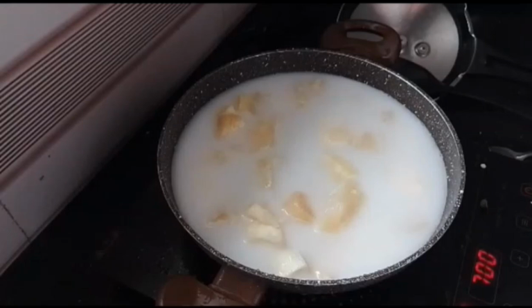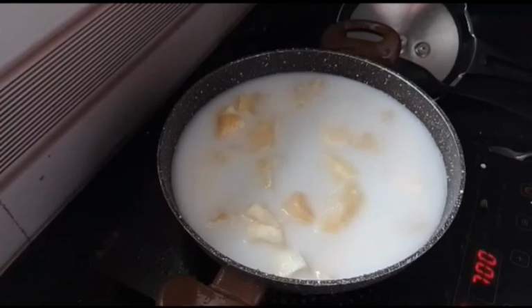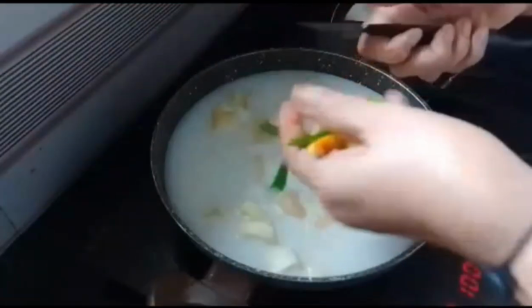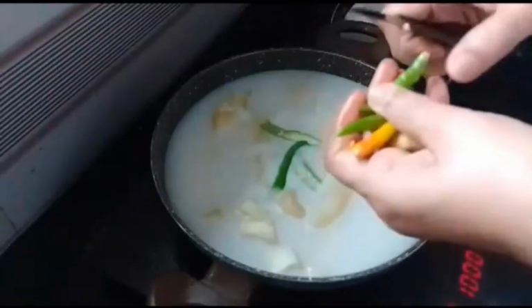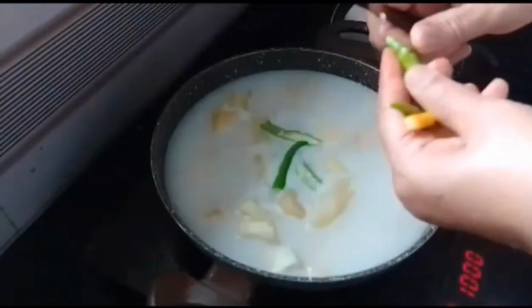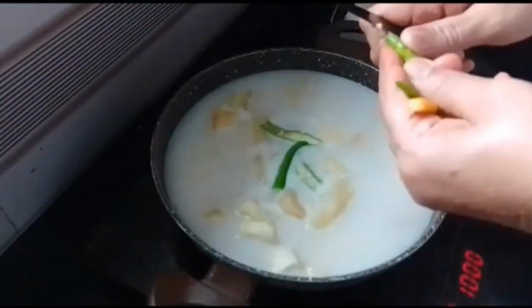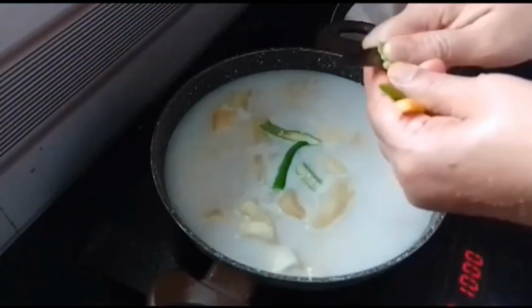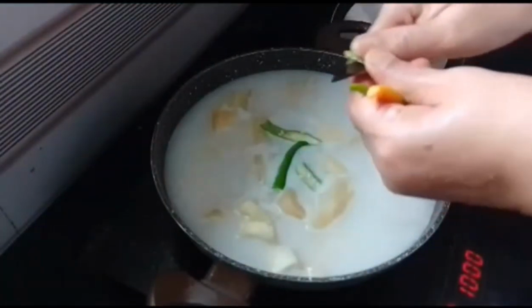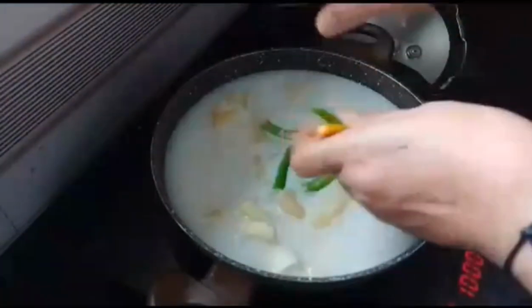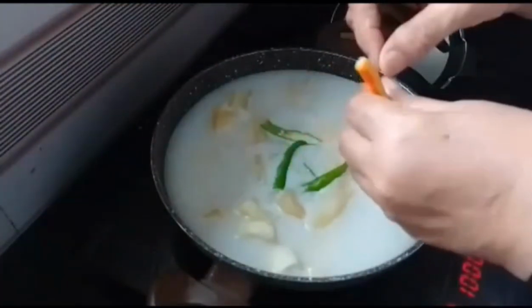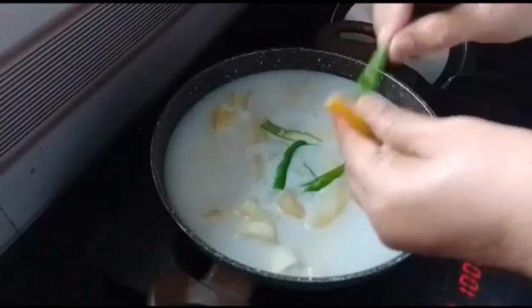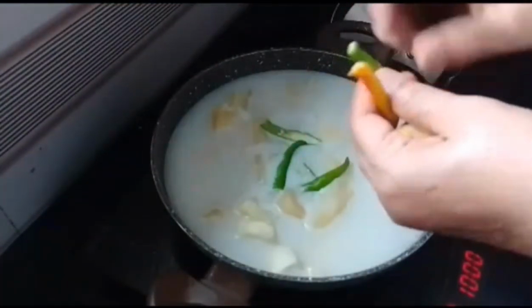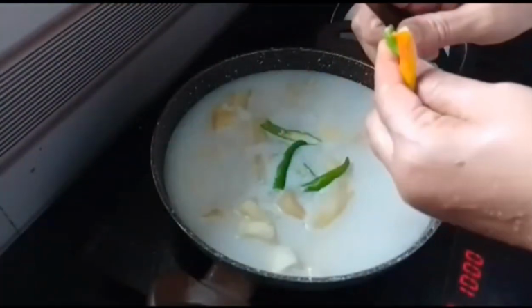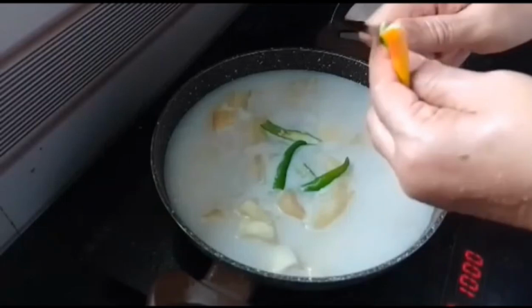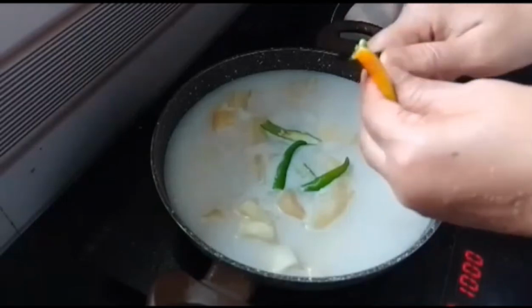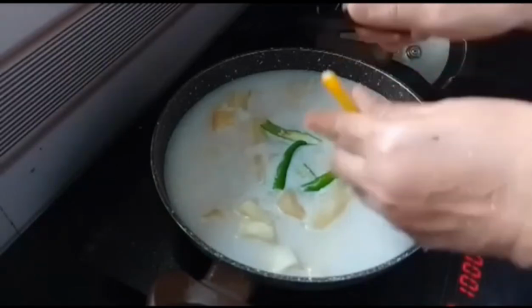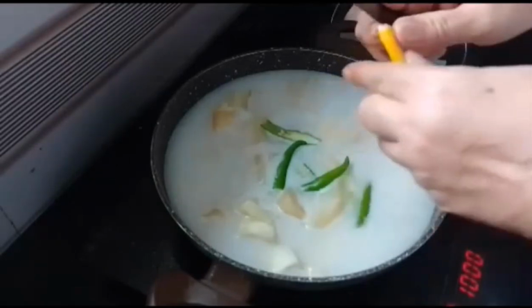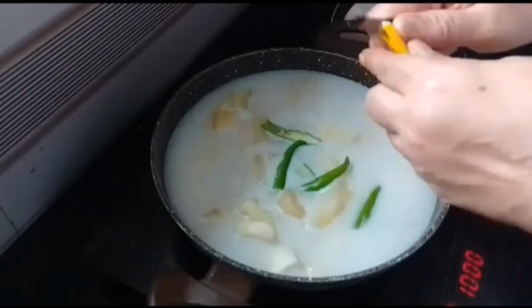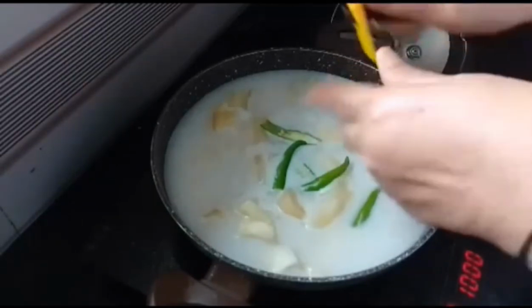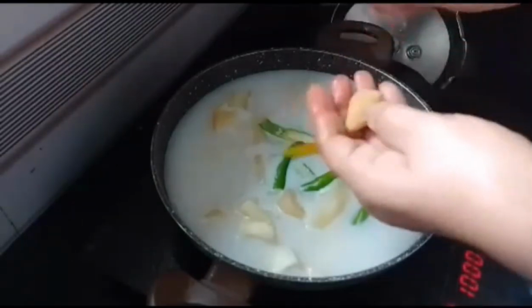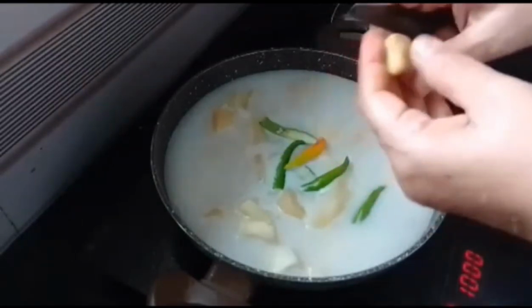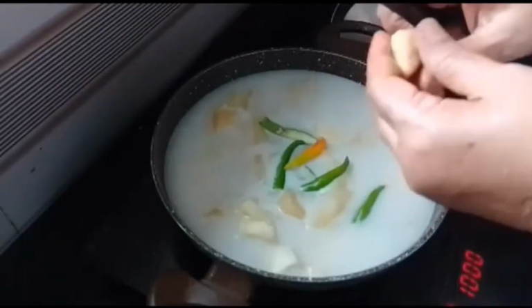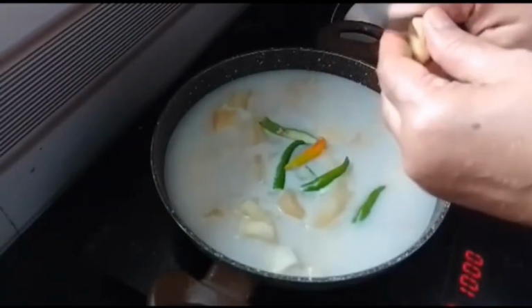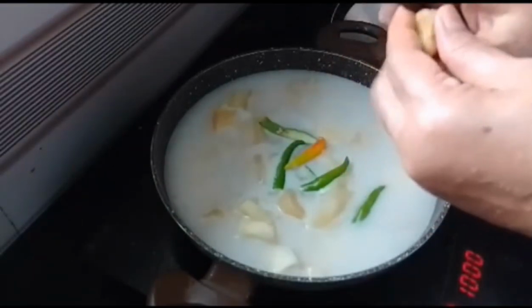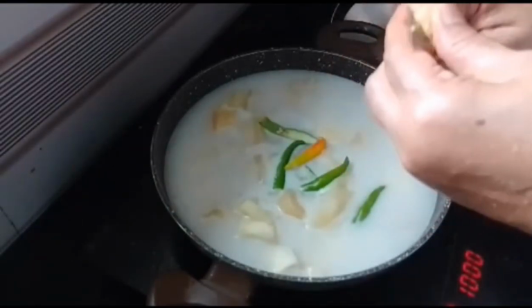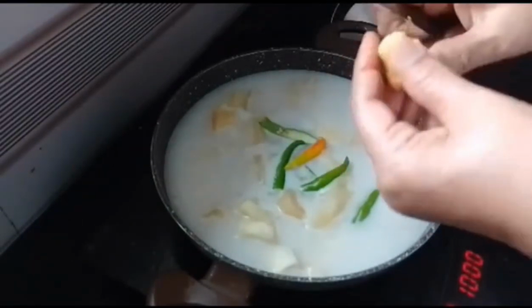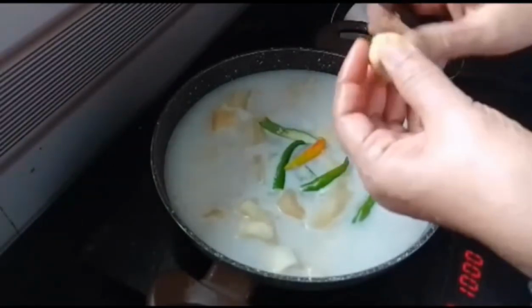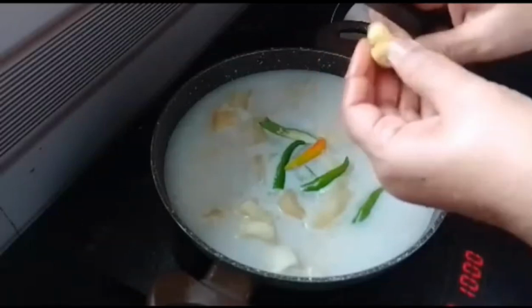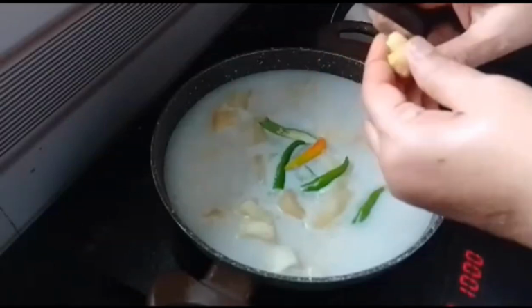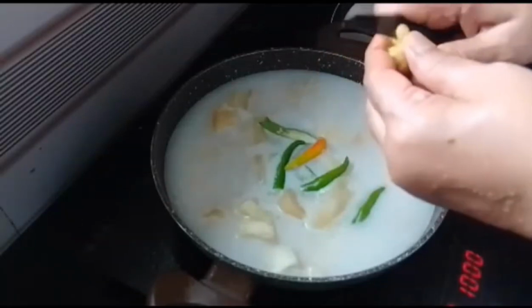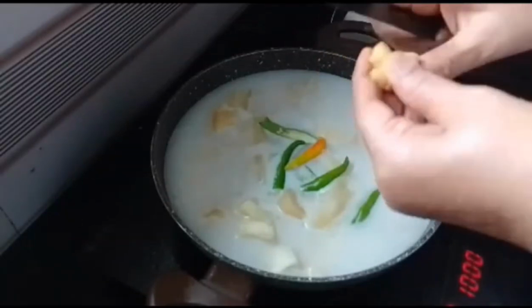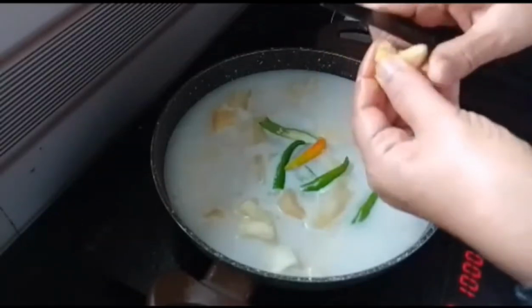We will not taste good at the fish. Then we will taste the fish. Then we will add the fish to the fish.